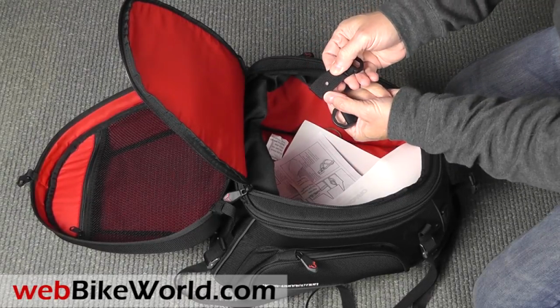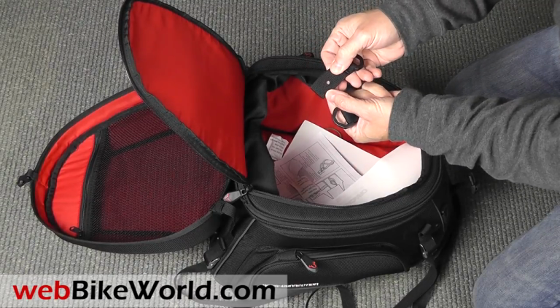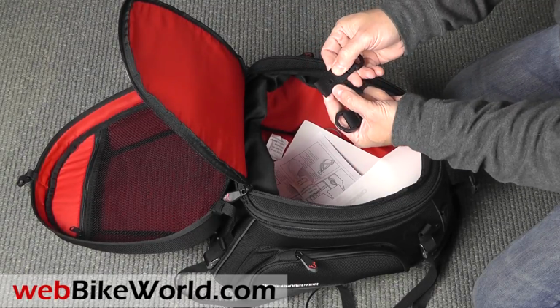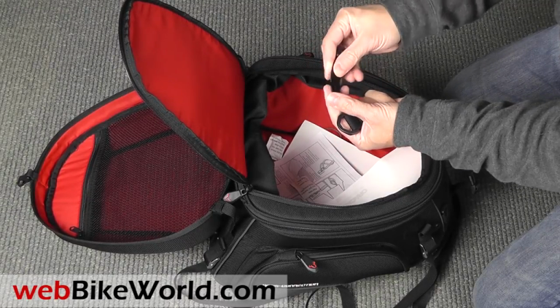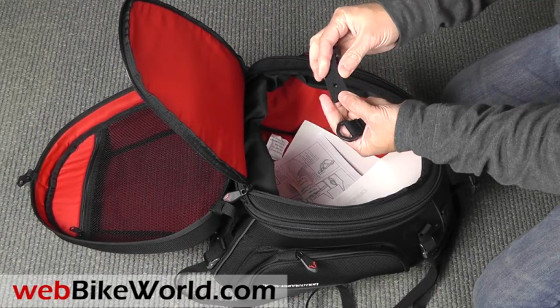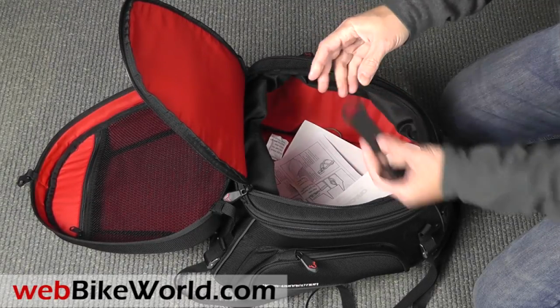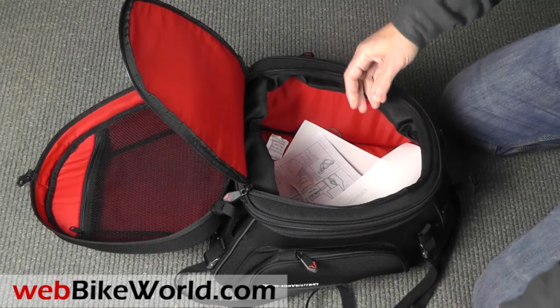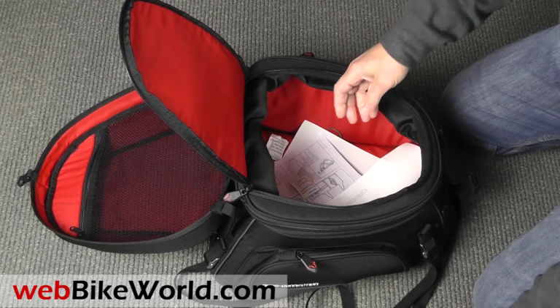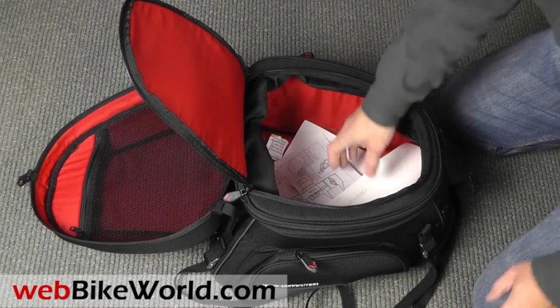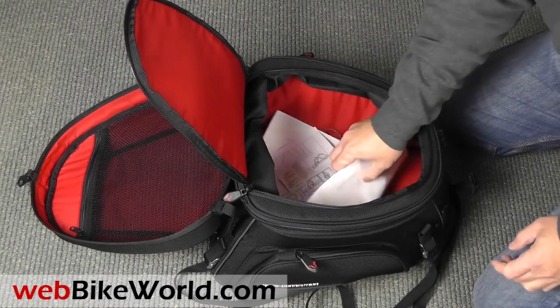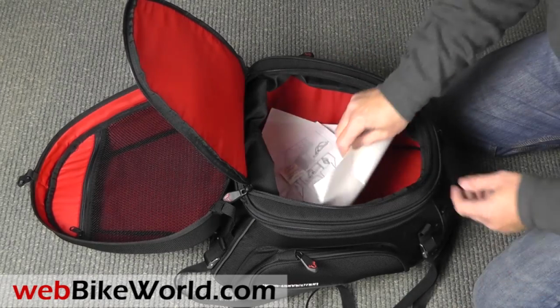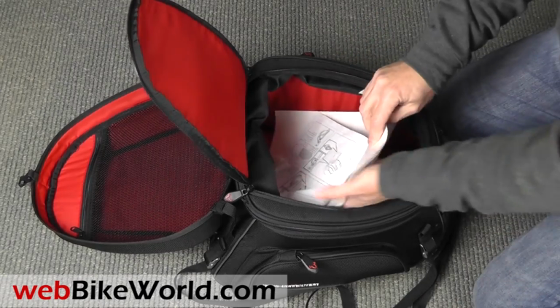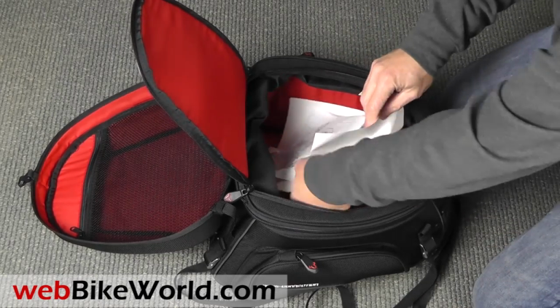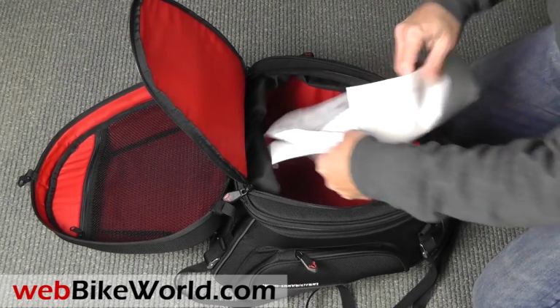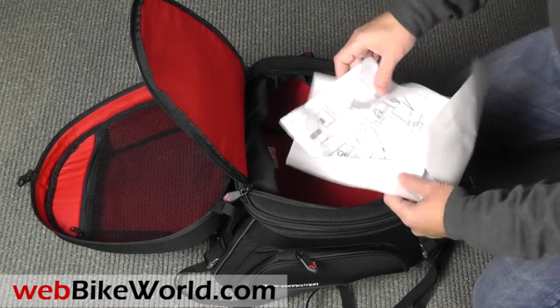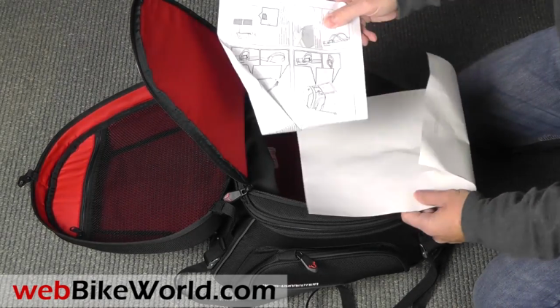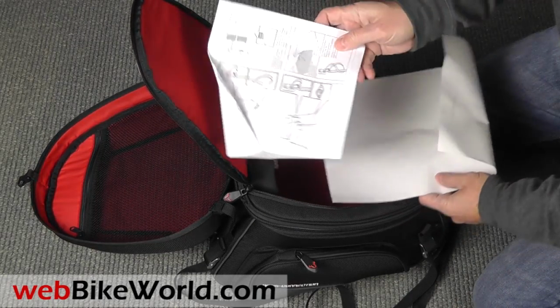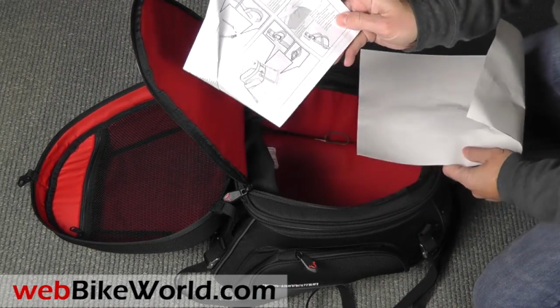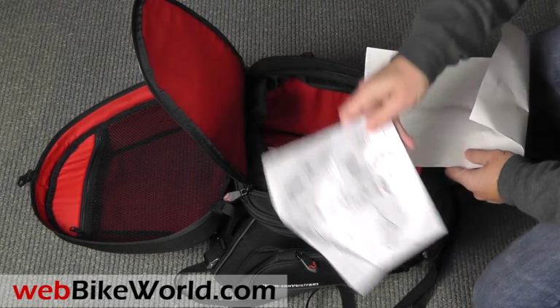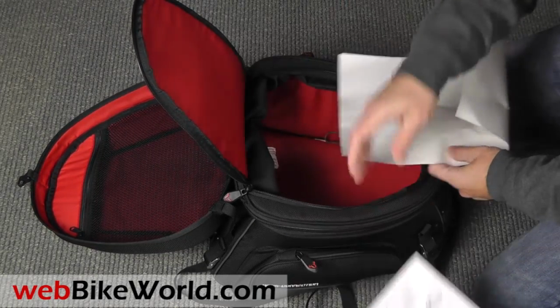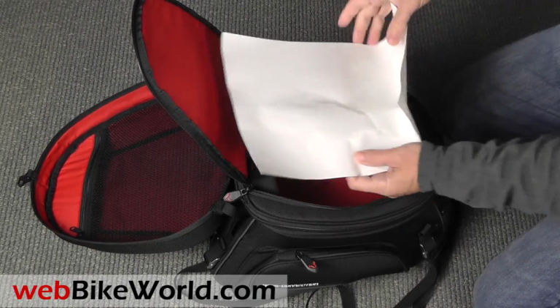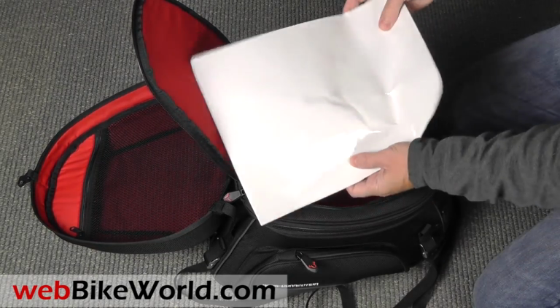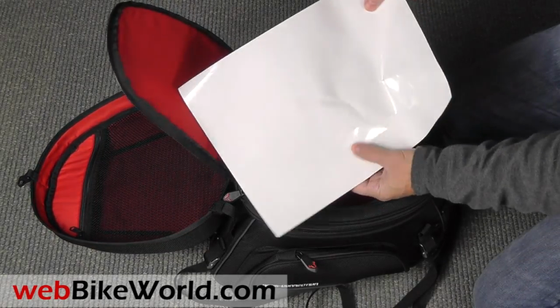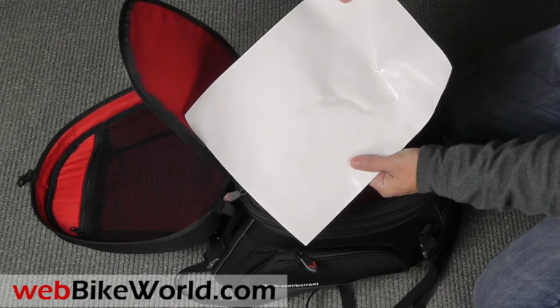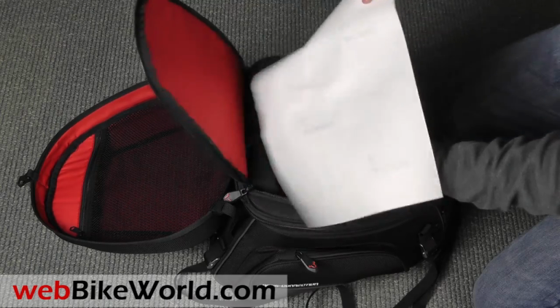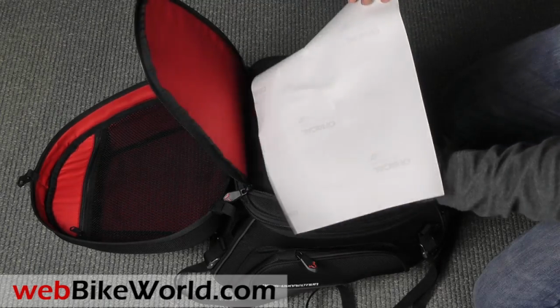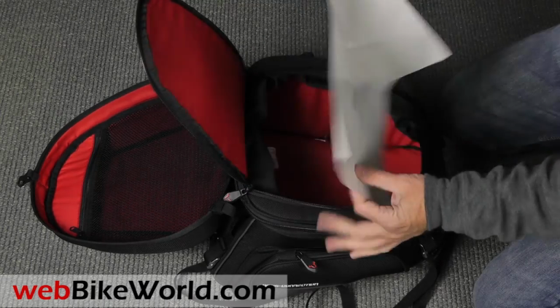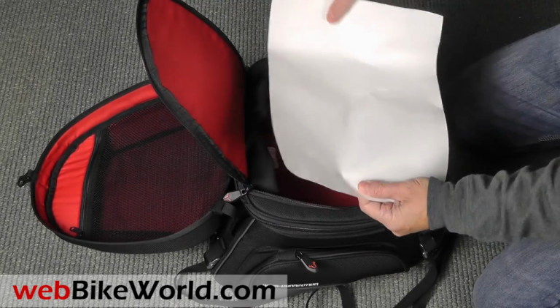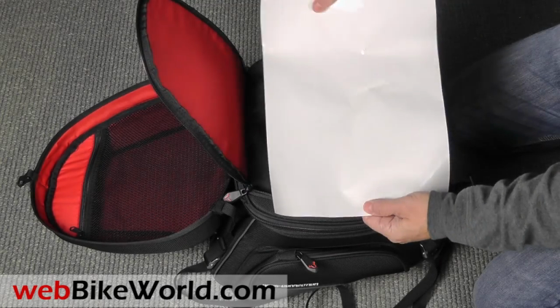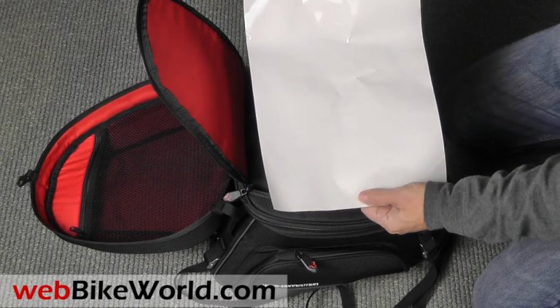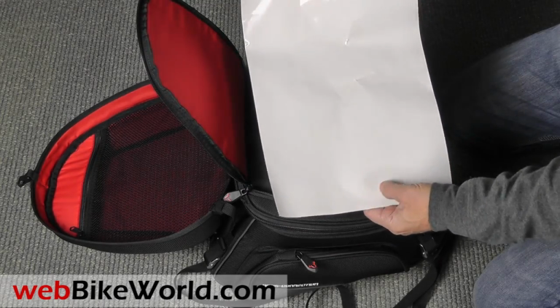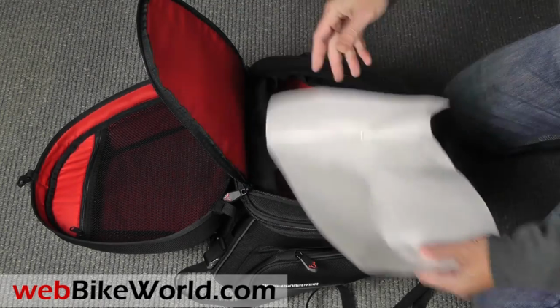There's a simple instruction sheet in several languages and even a piece of clear paint protection film to protect the paint on the bike. A couple of desiccant packs keep it dry during shipping.